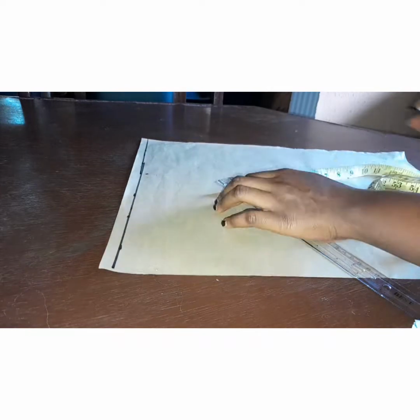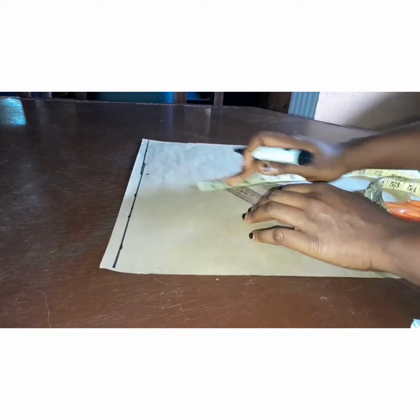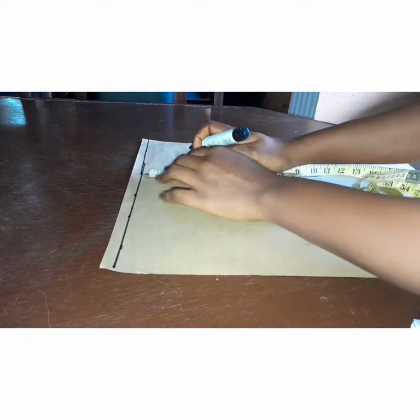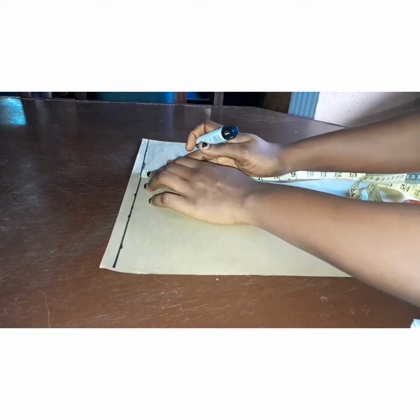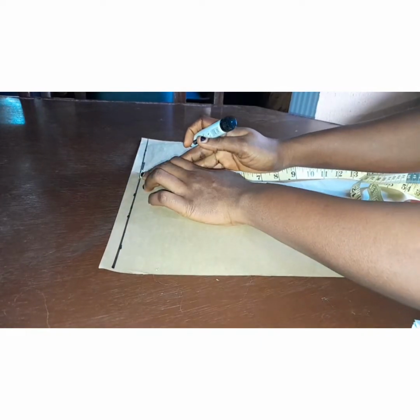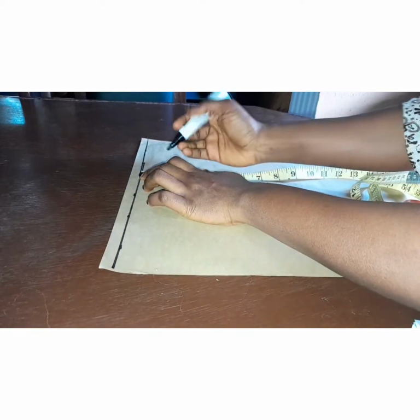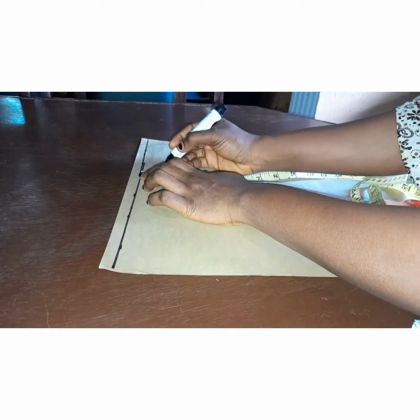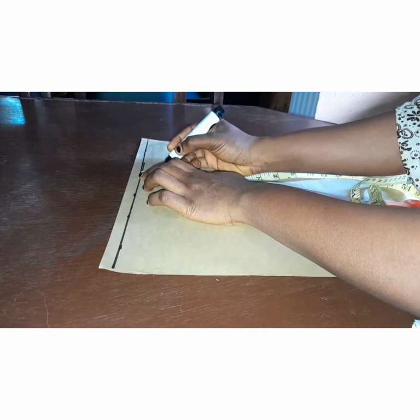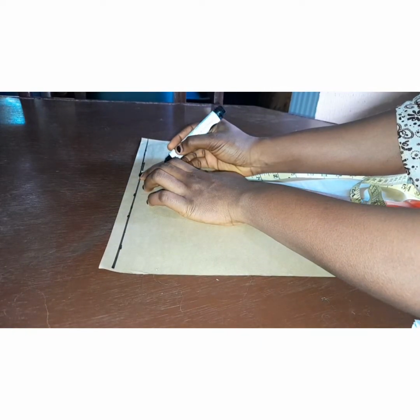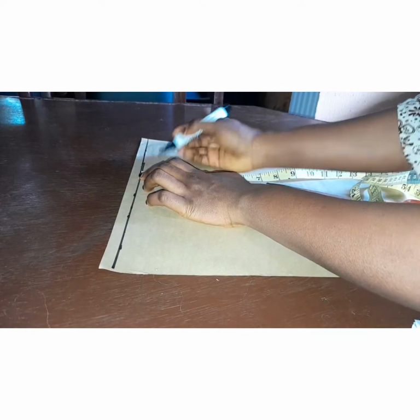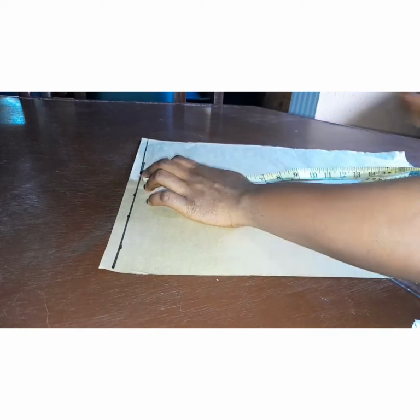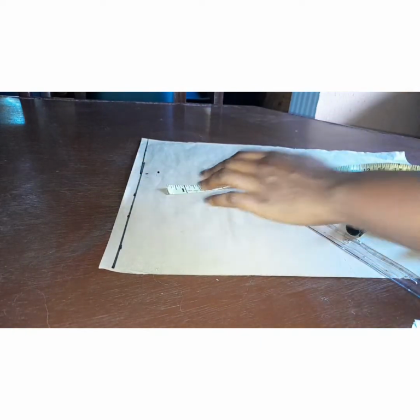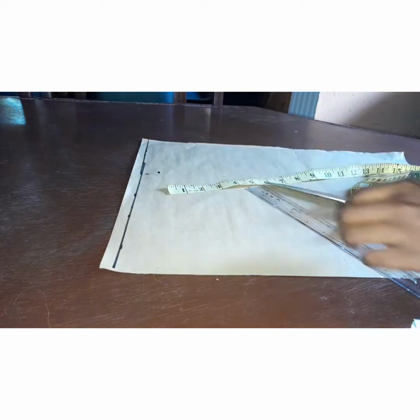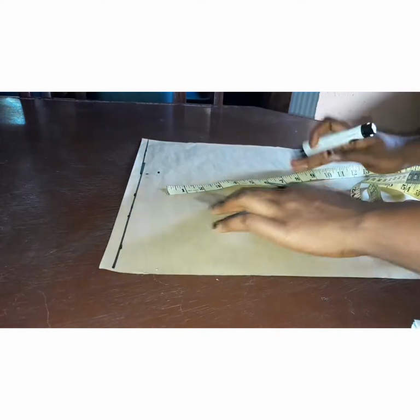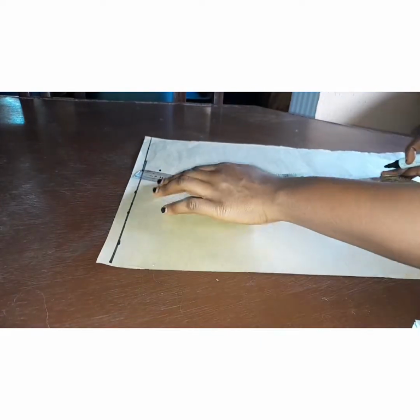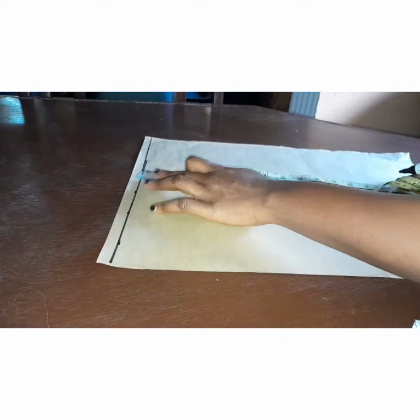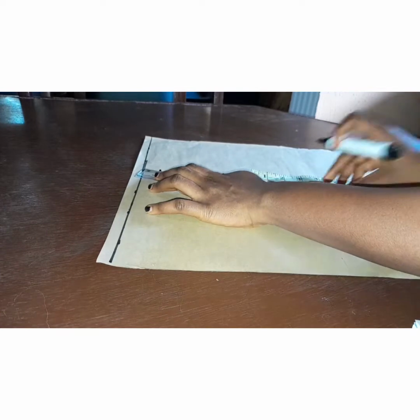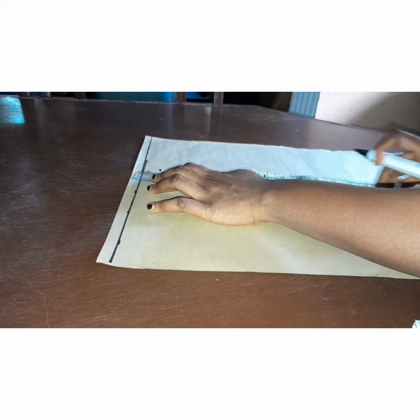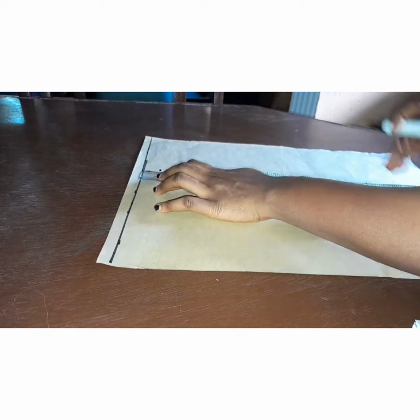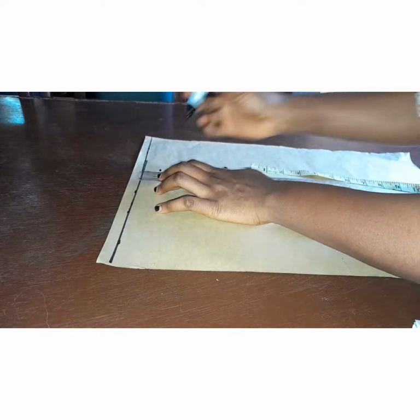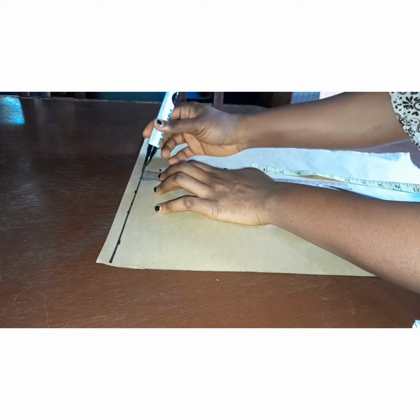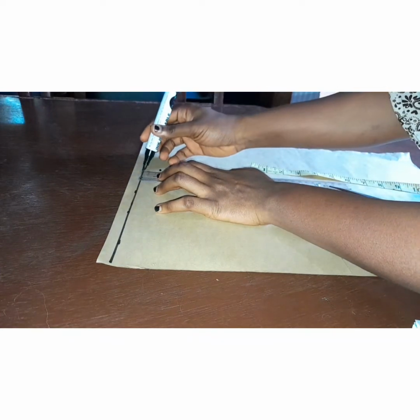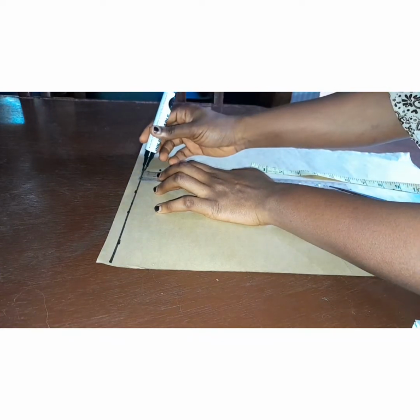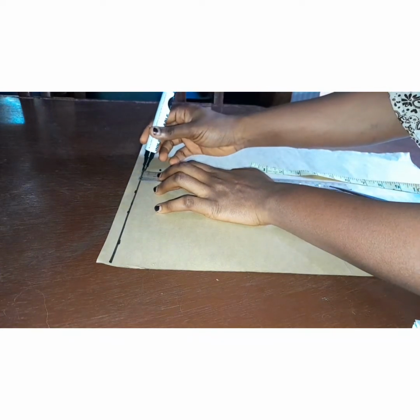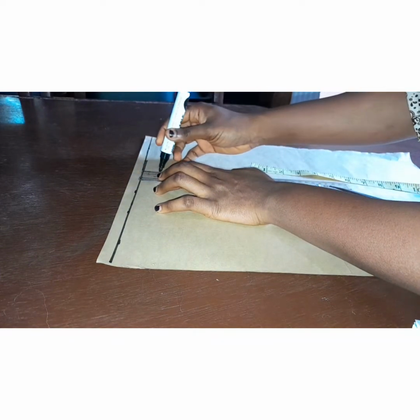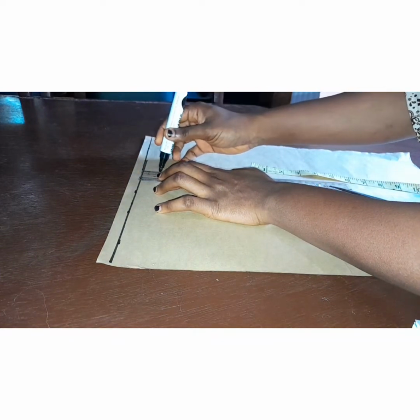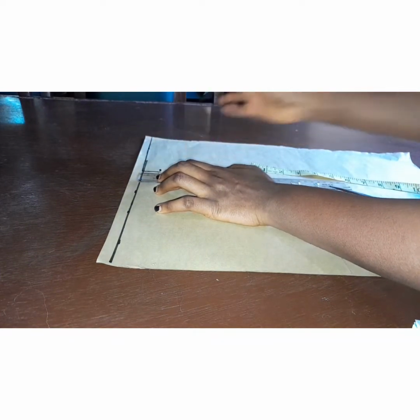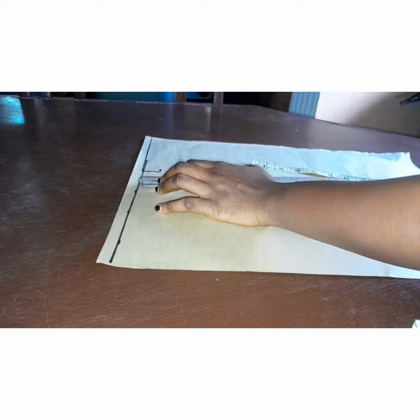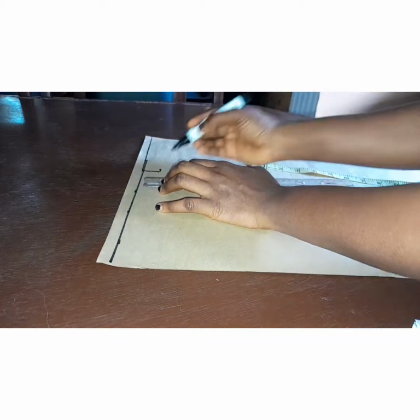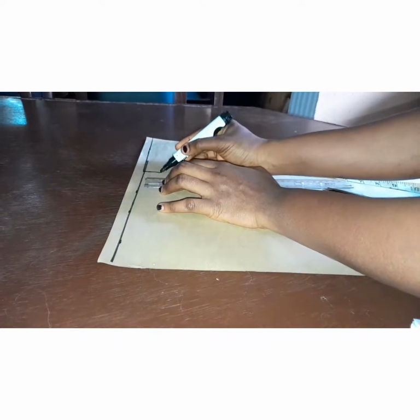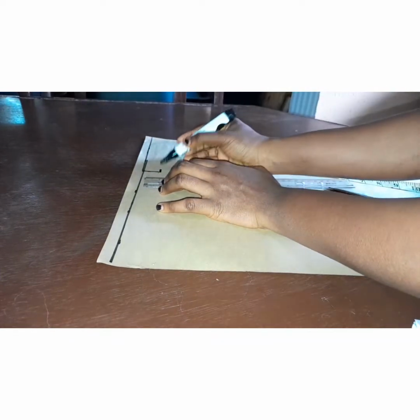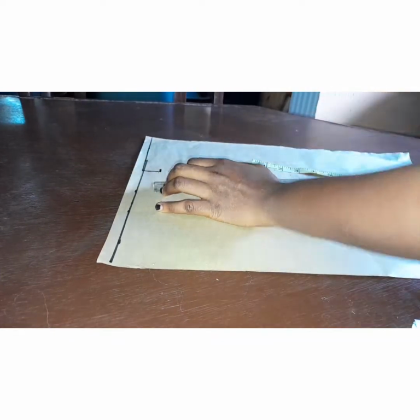Then I'm going to come down by one inch for my shoulder slope, and I'm going to make a straight line connecting these two points.